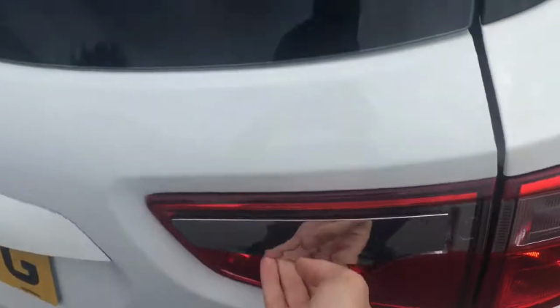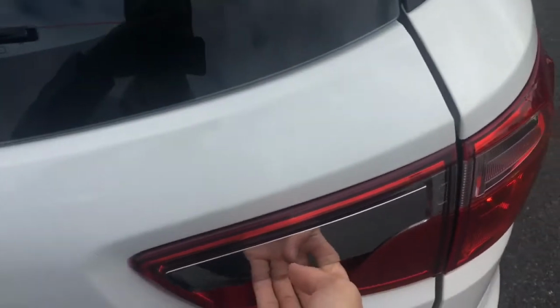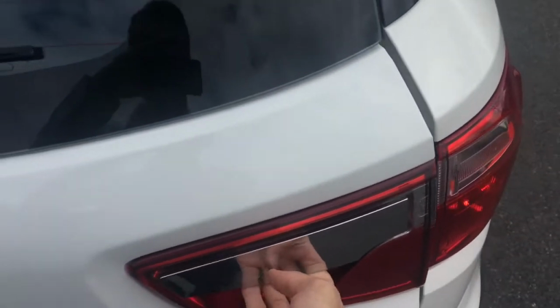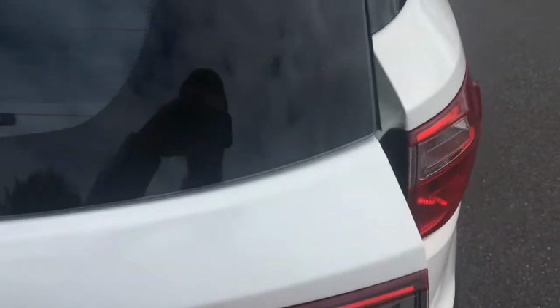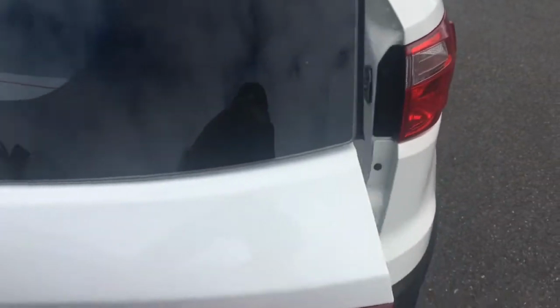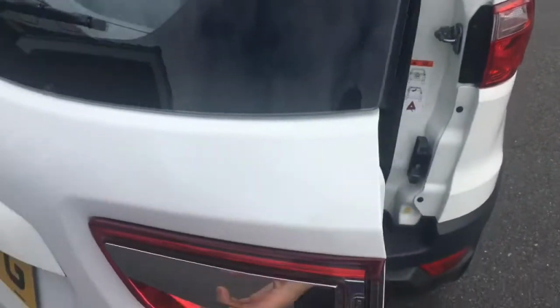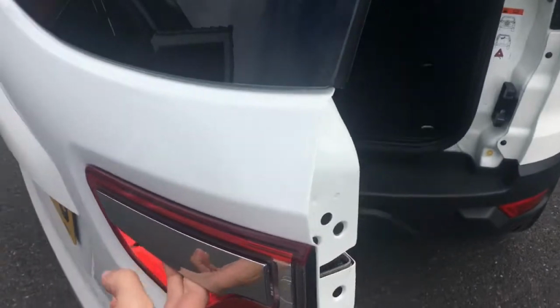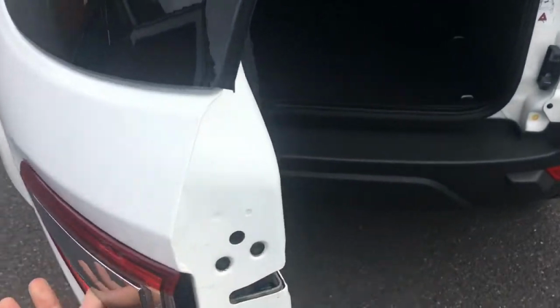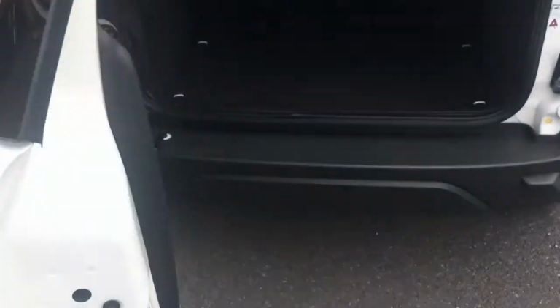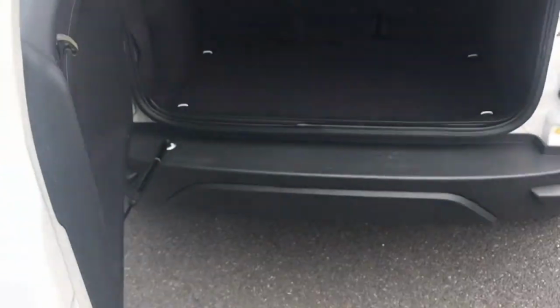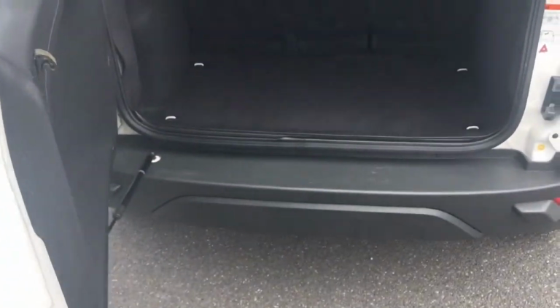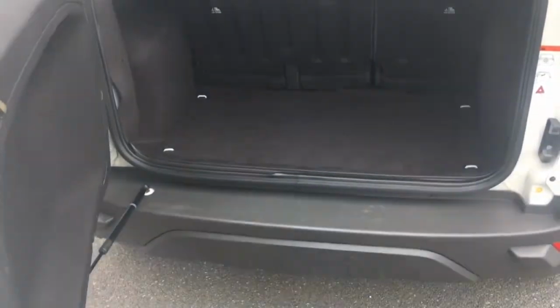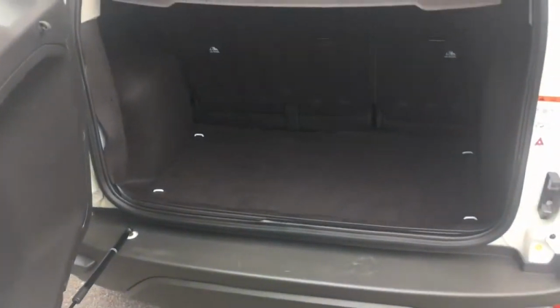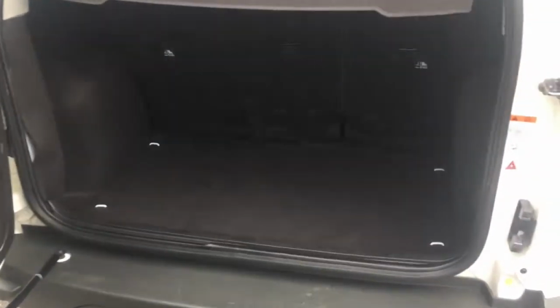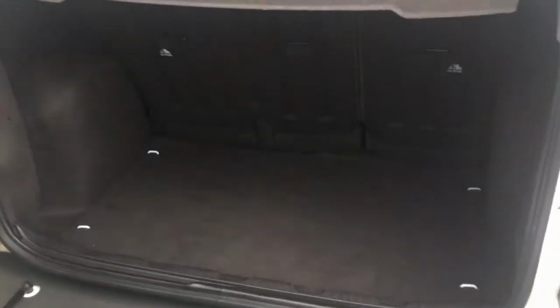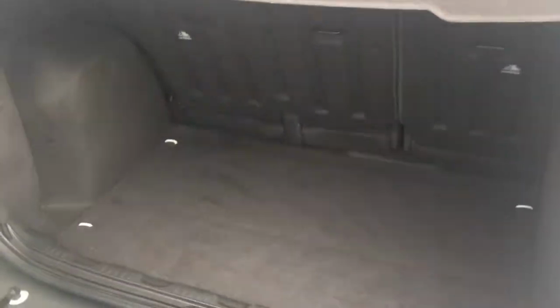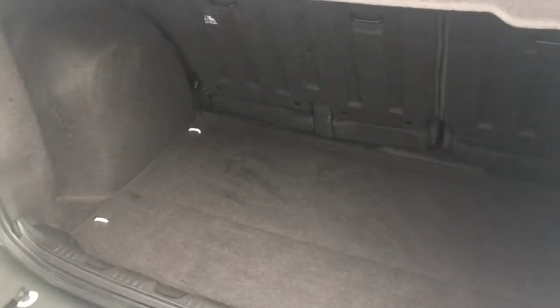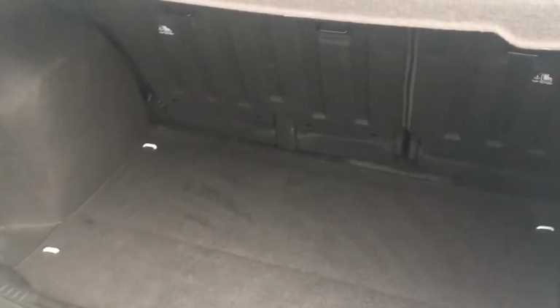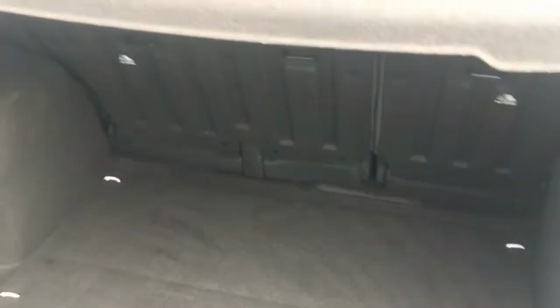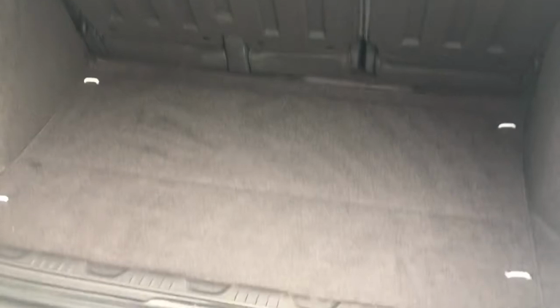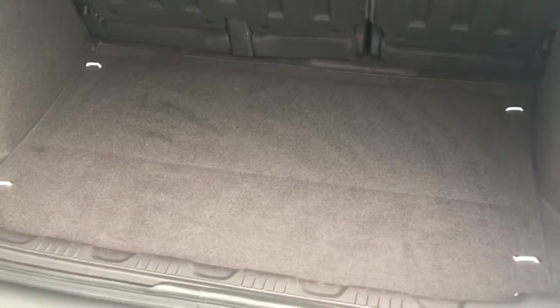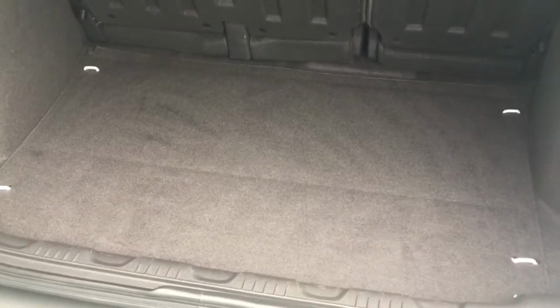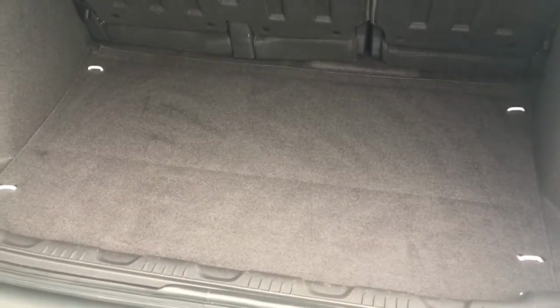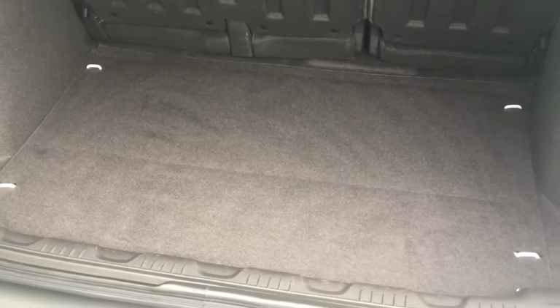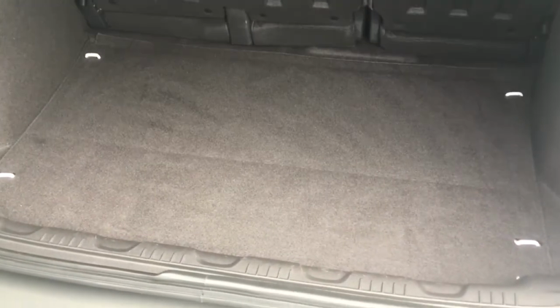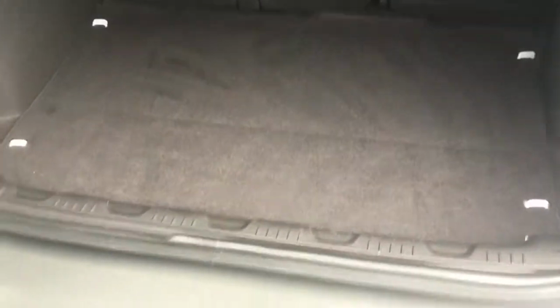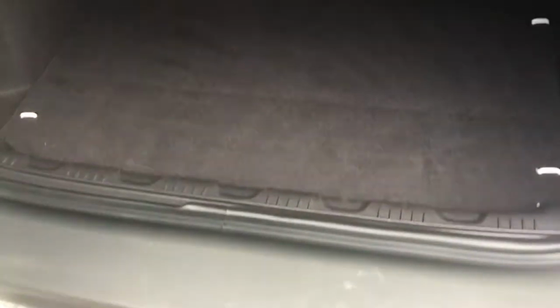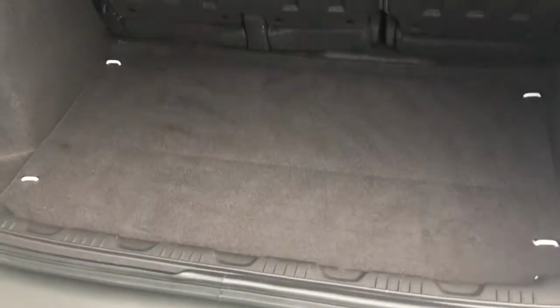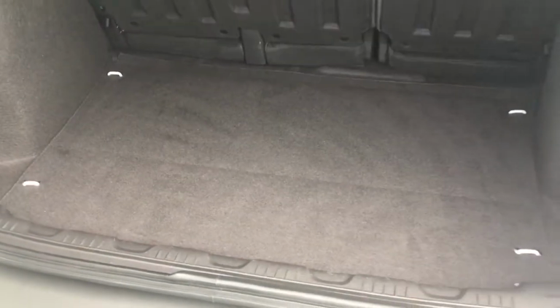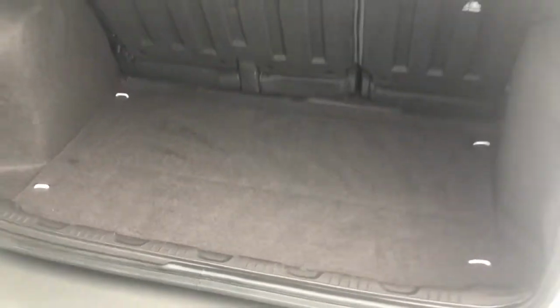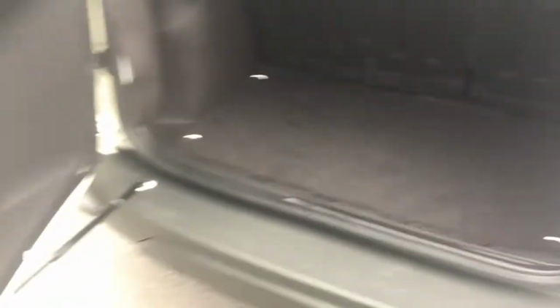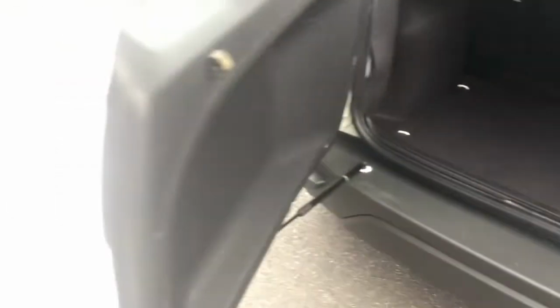The boot on this car opens like a door, so the release is just under the tail light there. You've got a good boot space, and the loading floor is nice and level with the back of the car, so it's easy to slide in heavy objects.